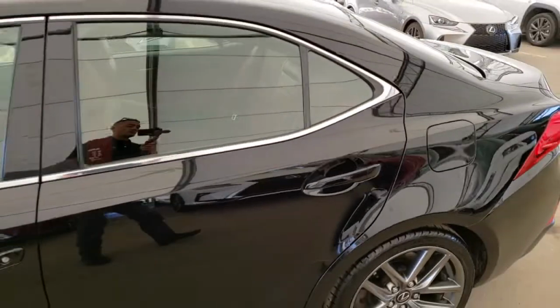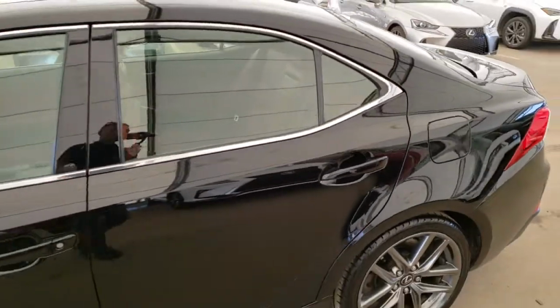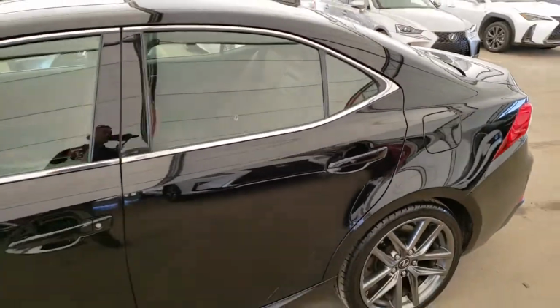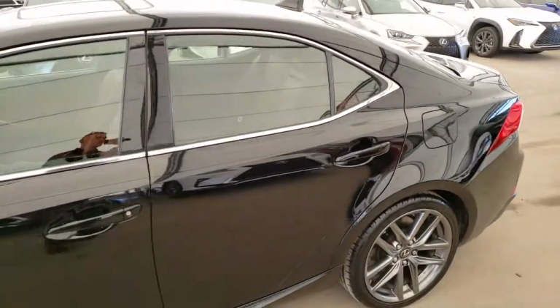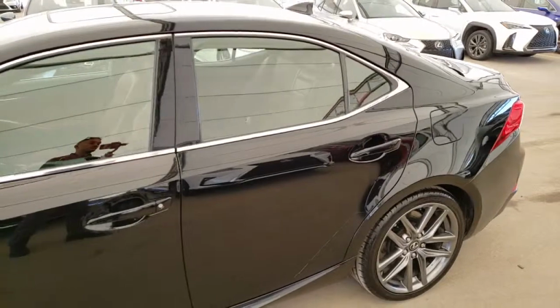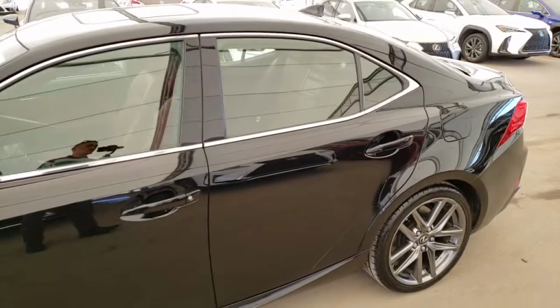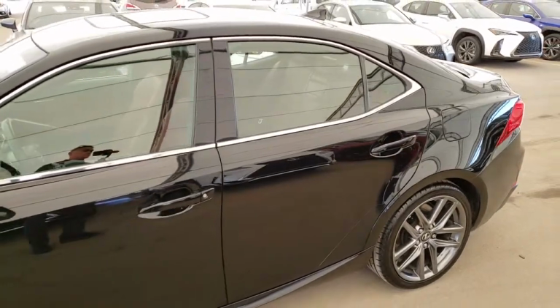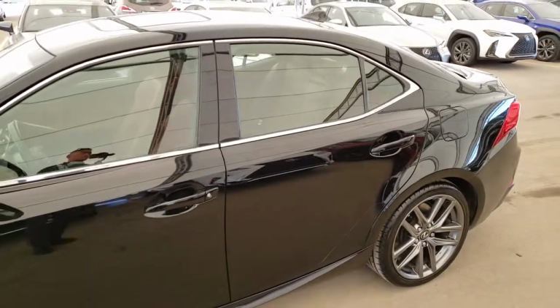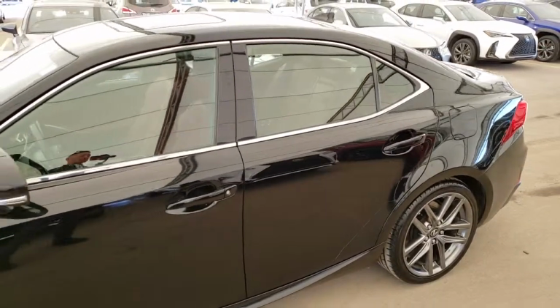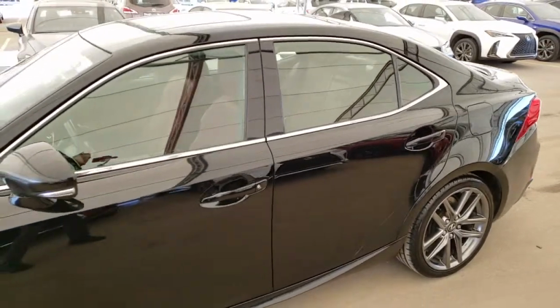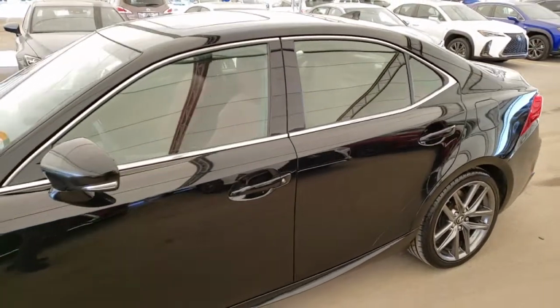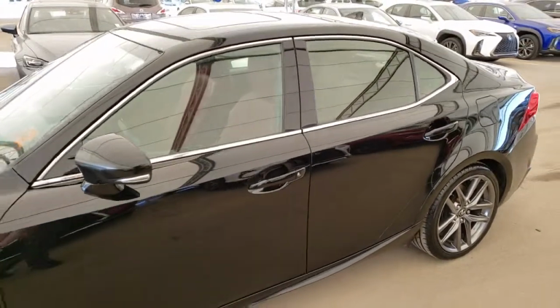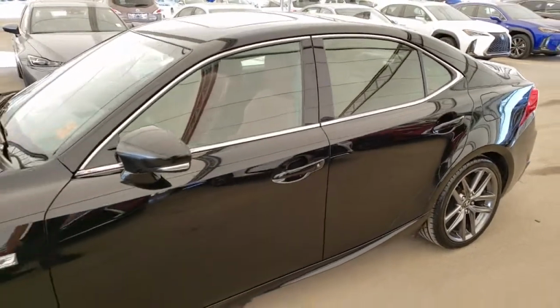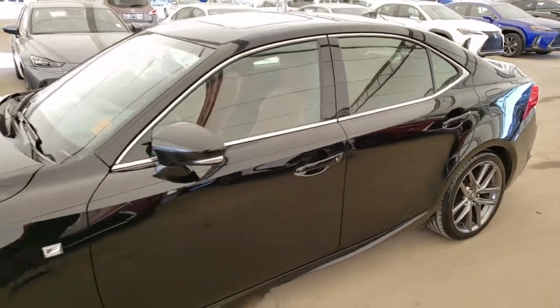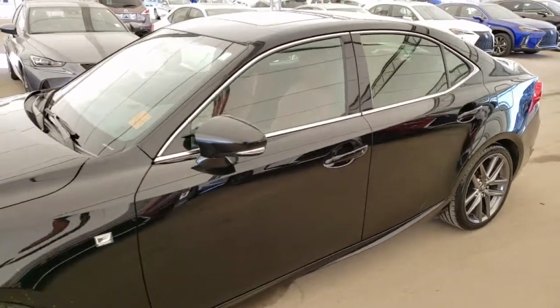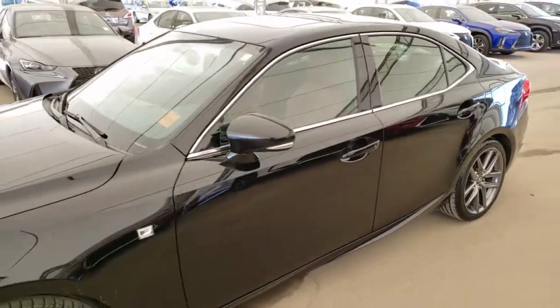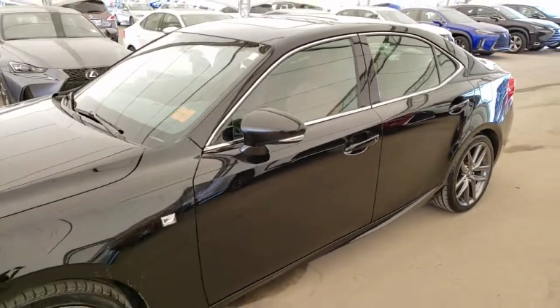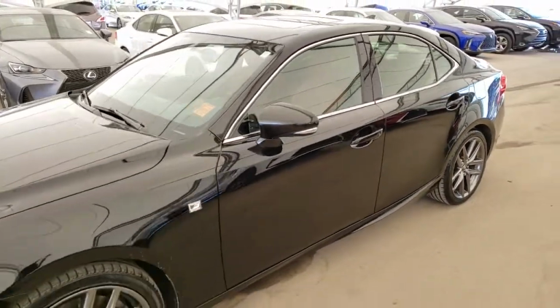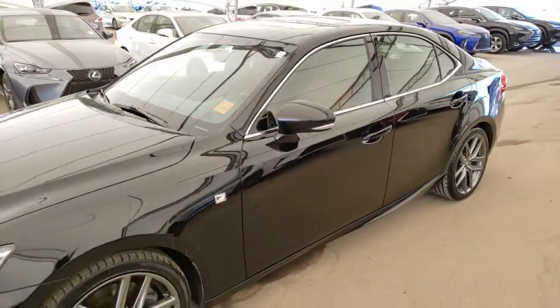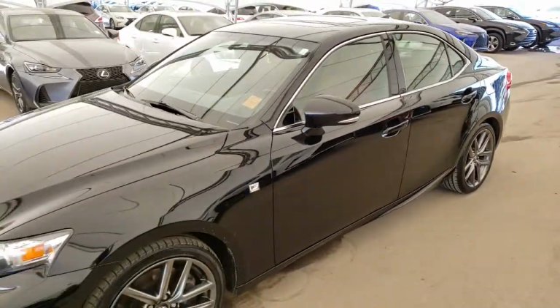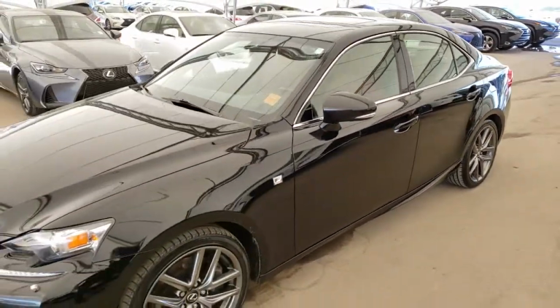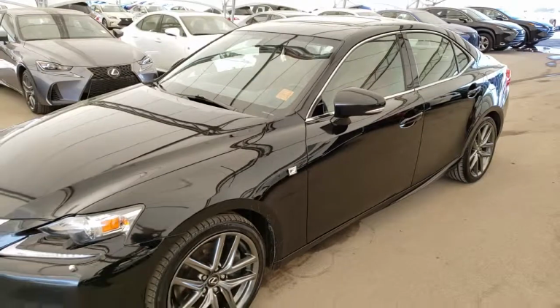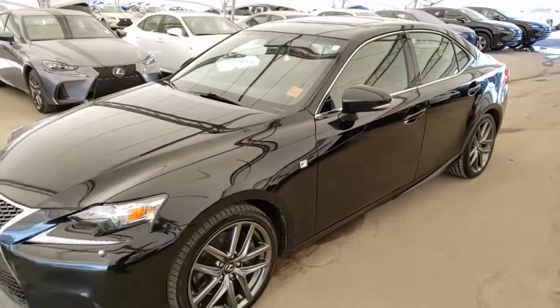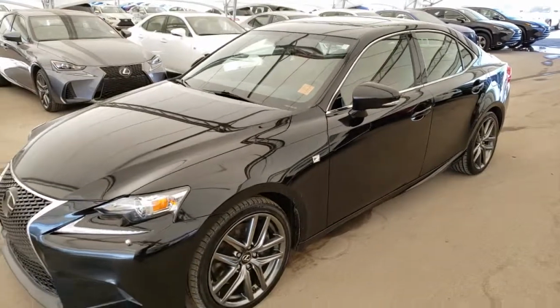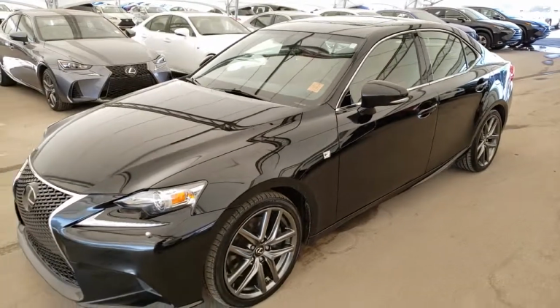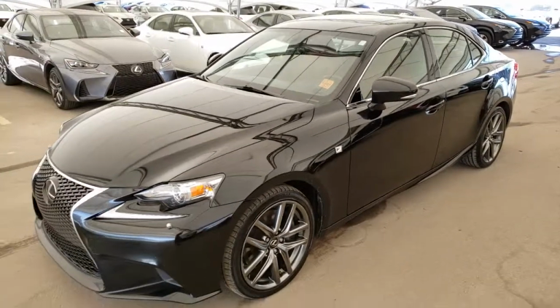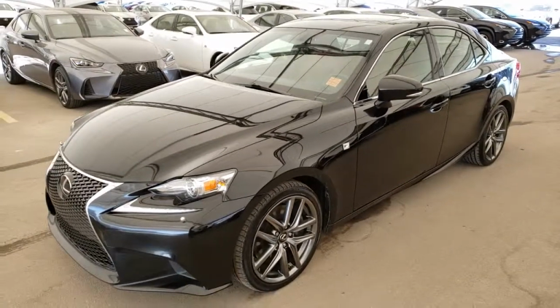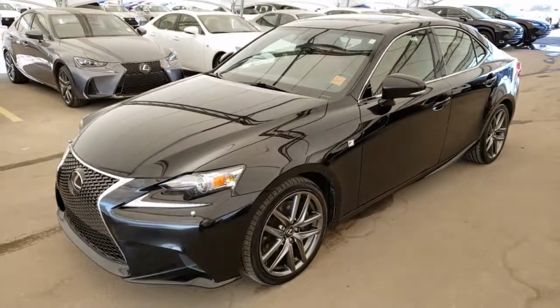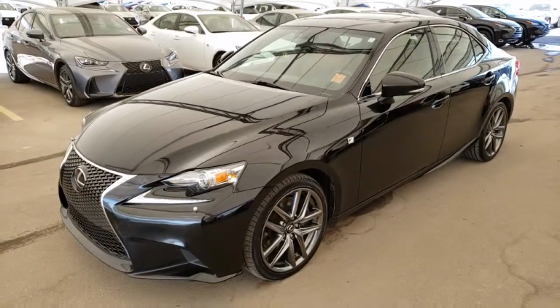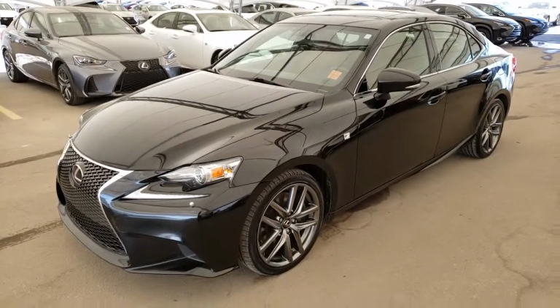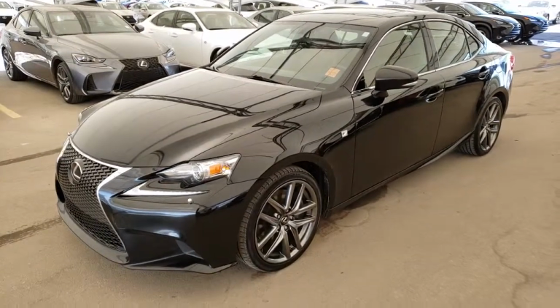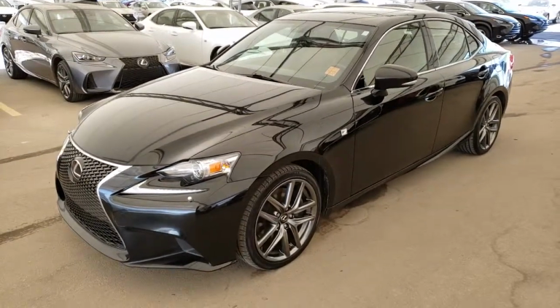To find out more about this vehicle please visit us at LexusofRolloak.com or call us to schedule a test drive at 296-9600.